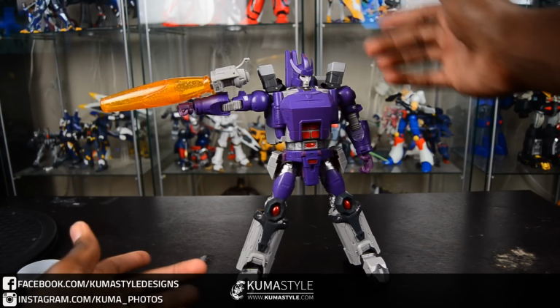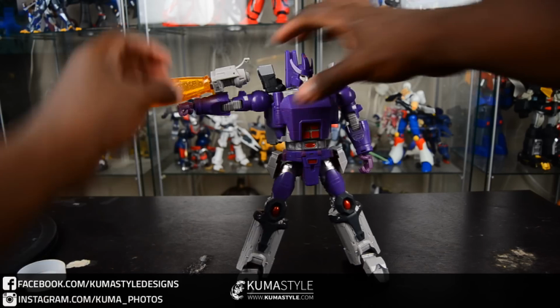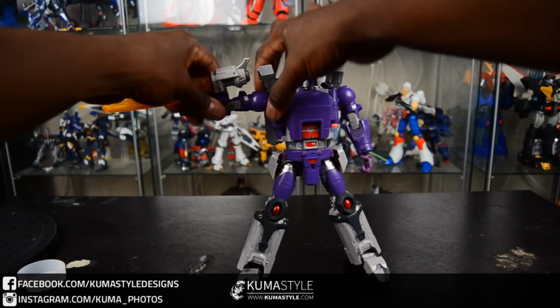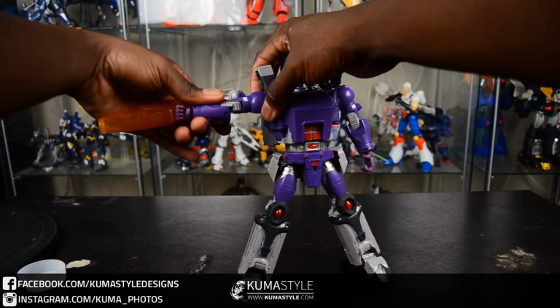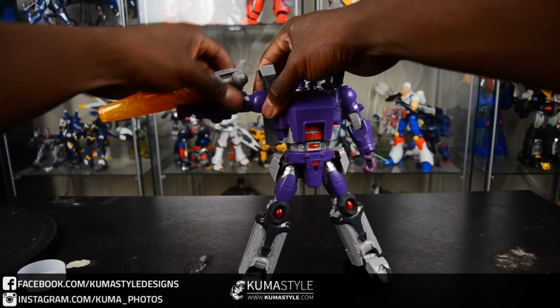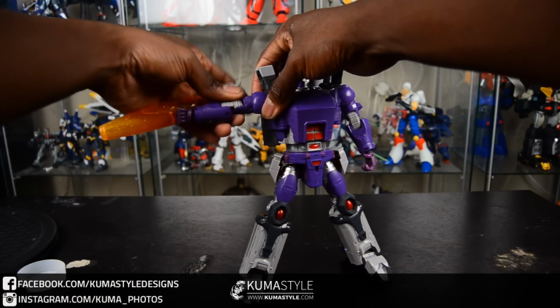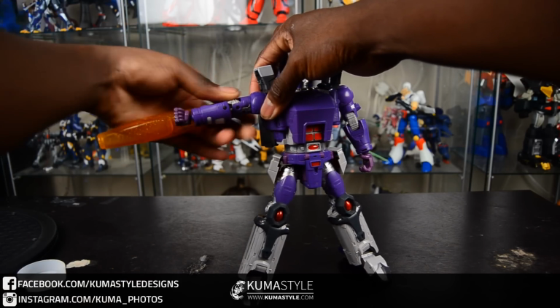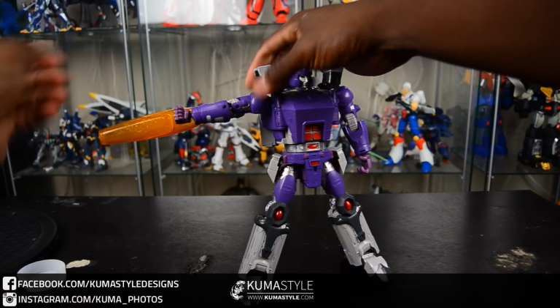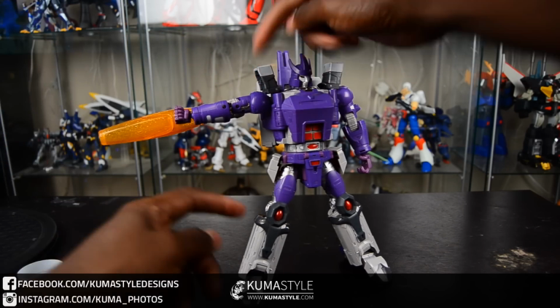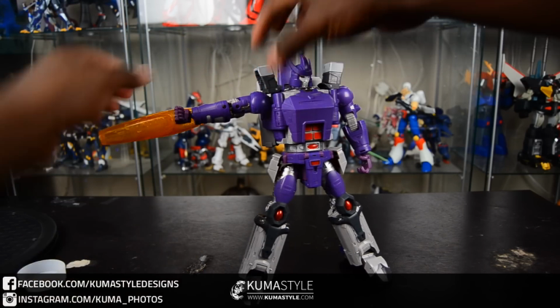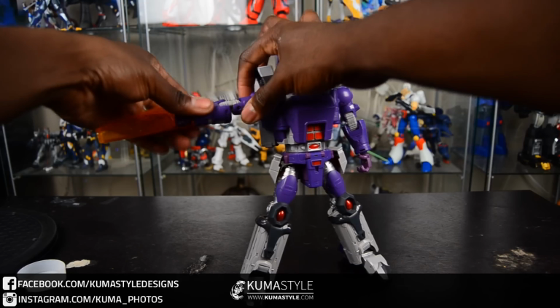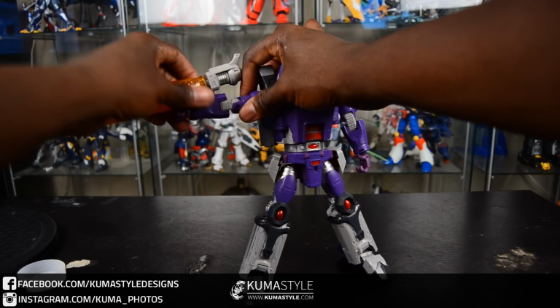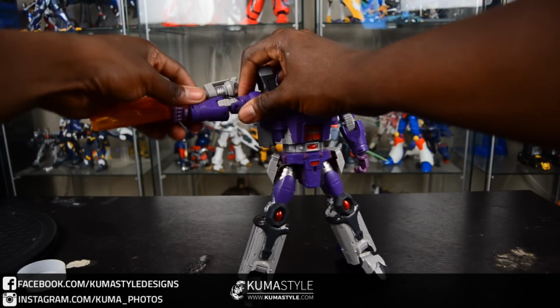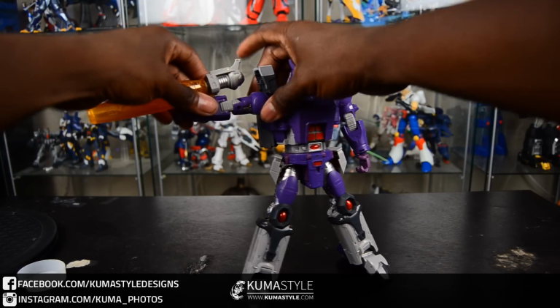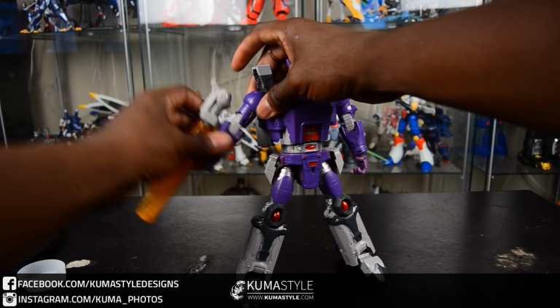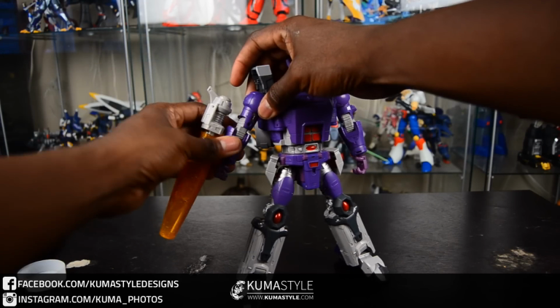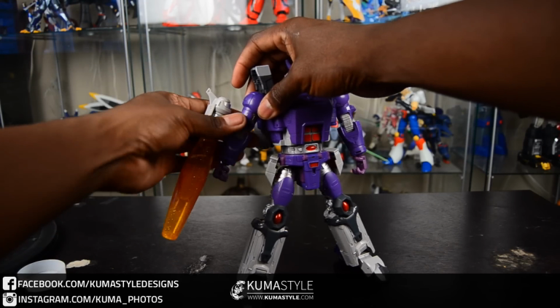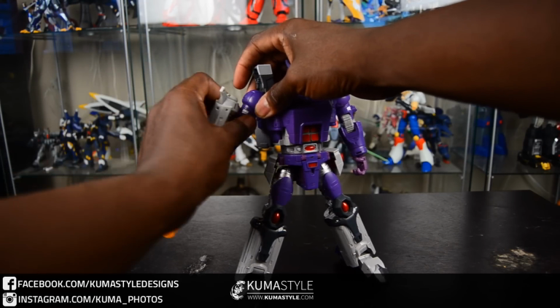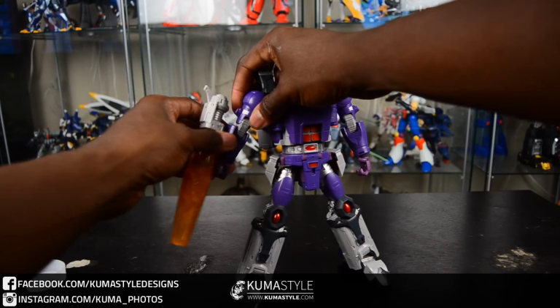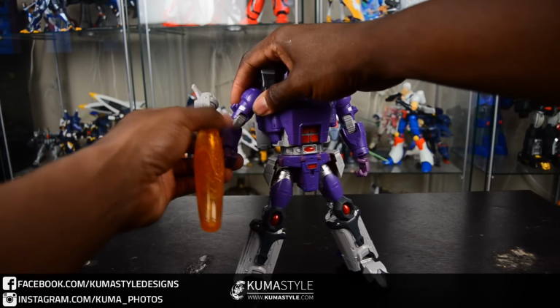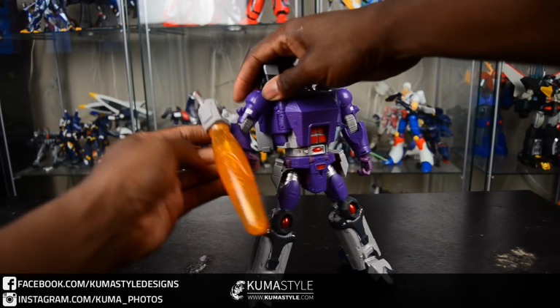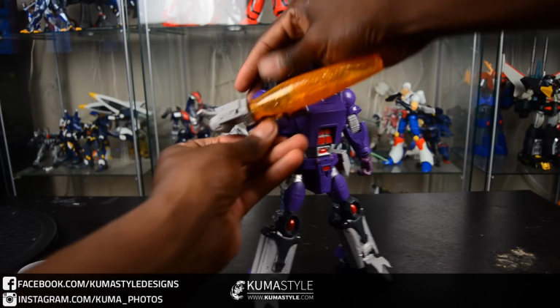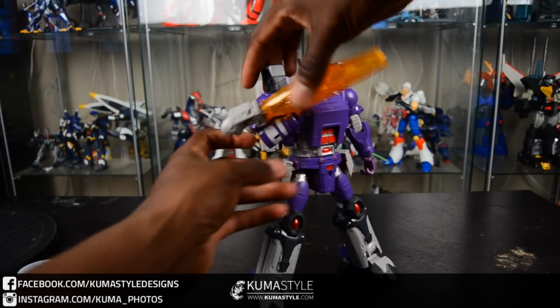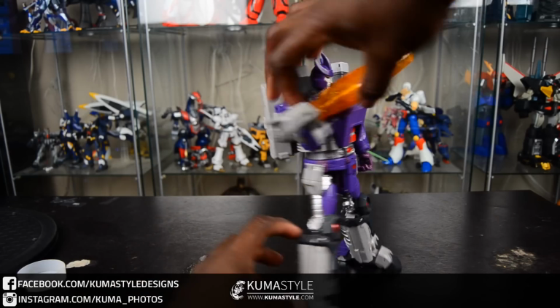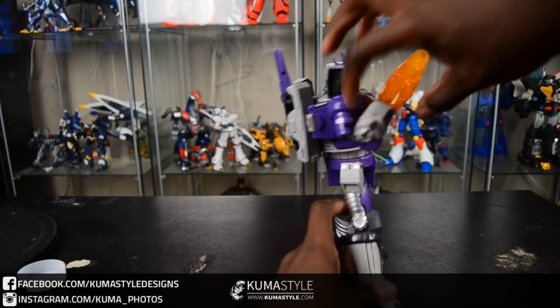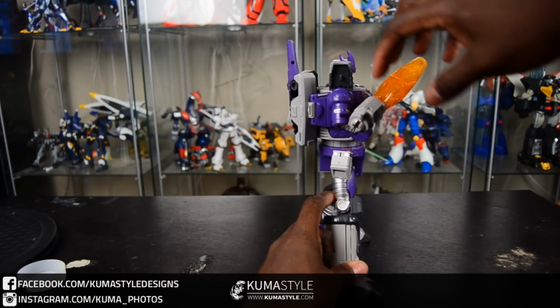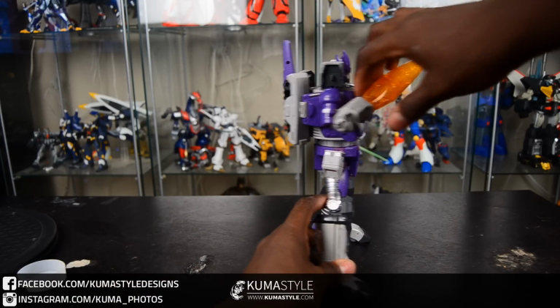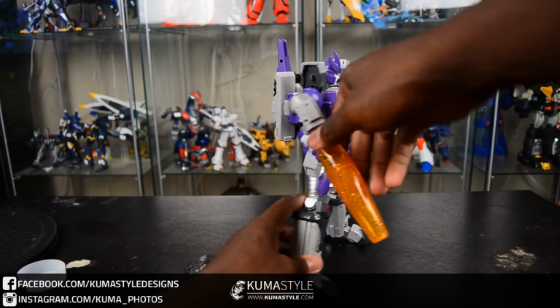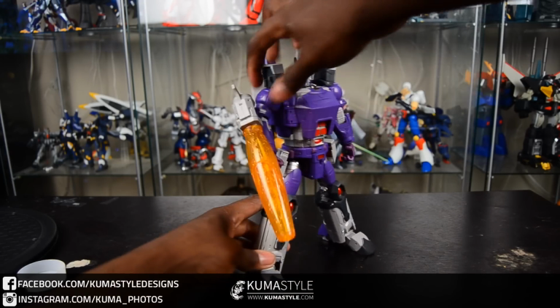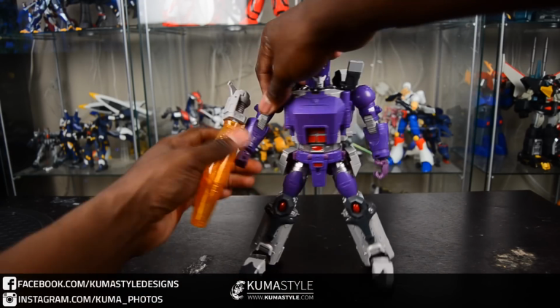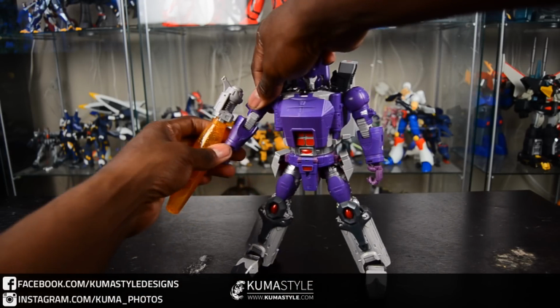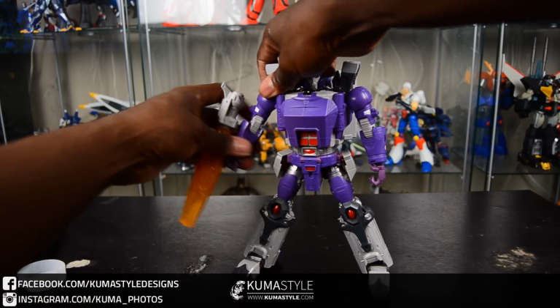Taking a look here, I like that it has the double swivel — both the bicep and the forearm swivel separately. That's pretty neat; I wish more toys did that, not even just Transformer toys. That's unique.